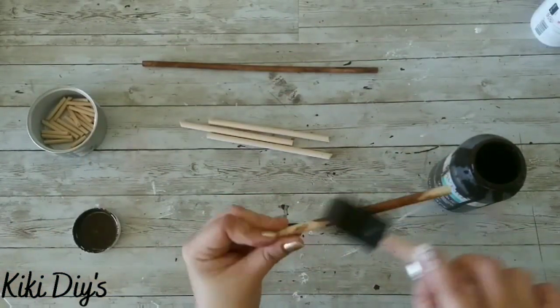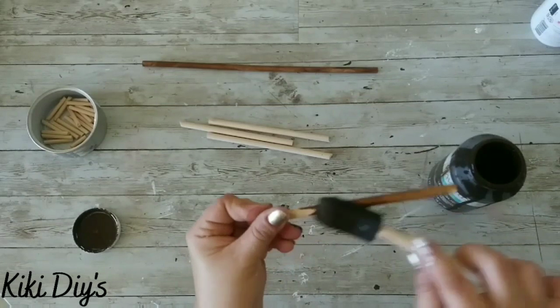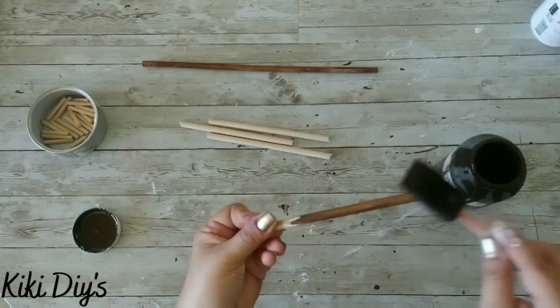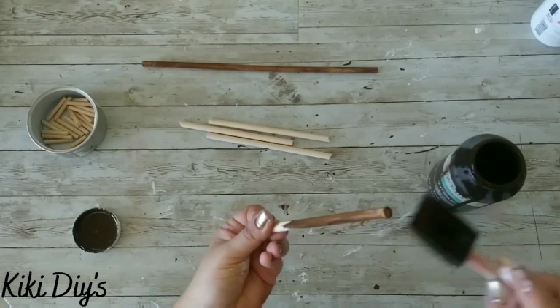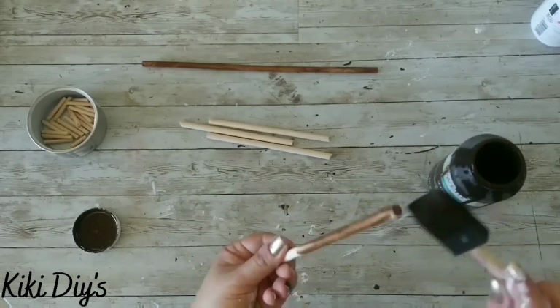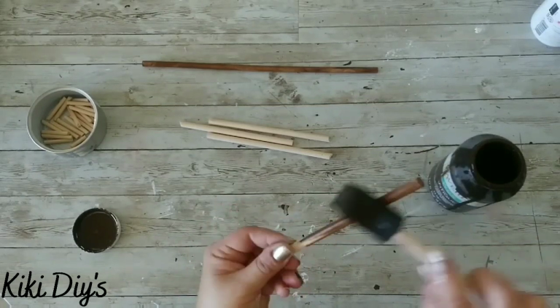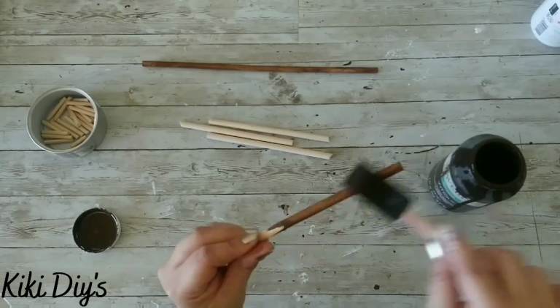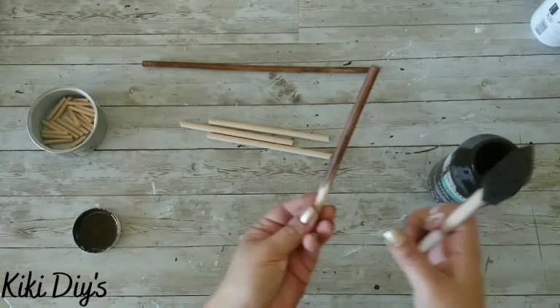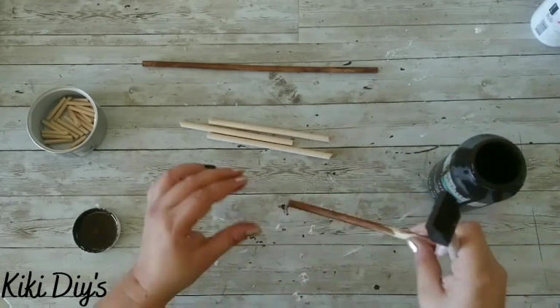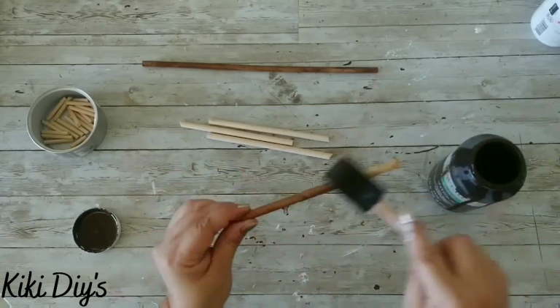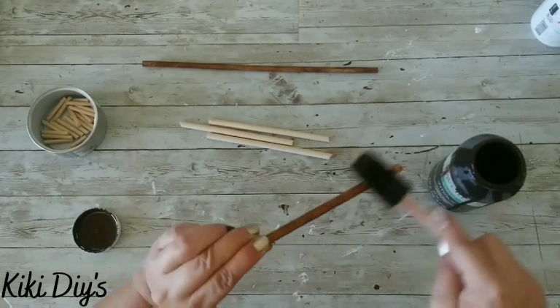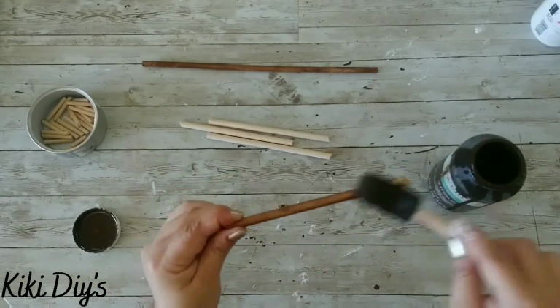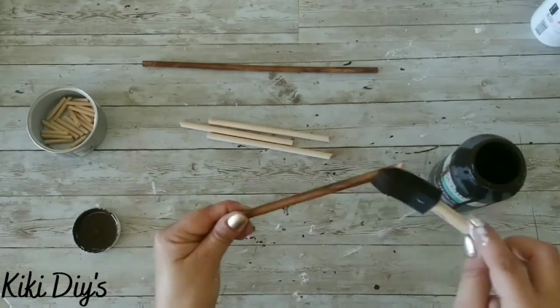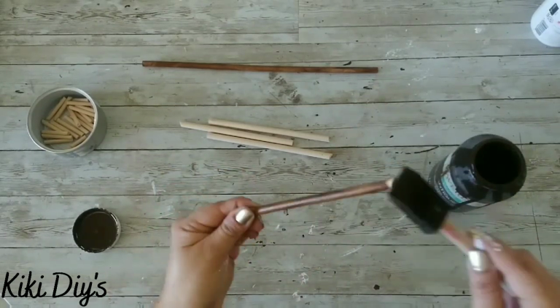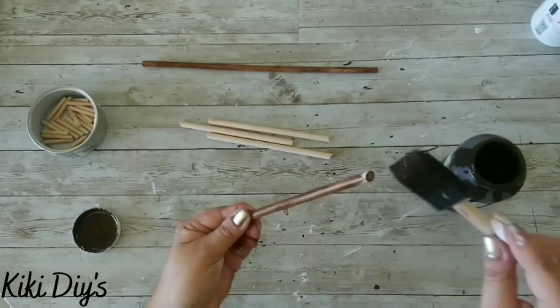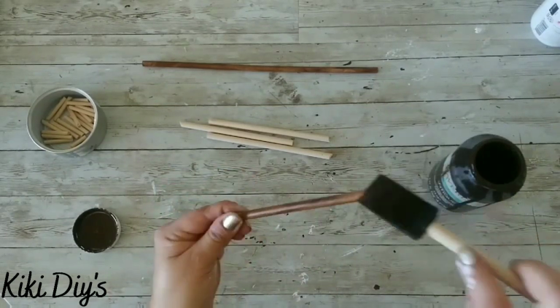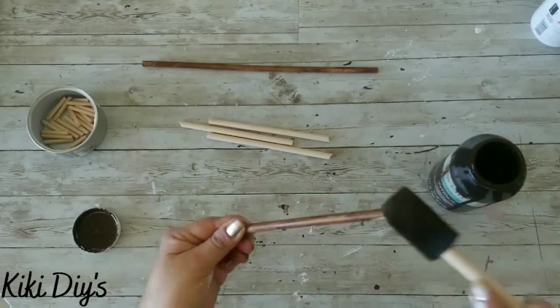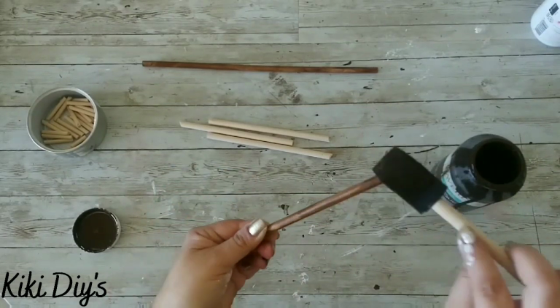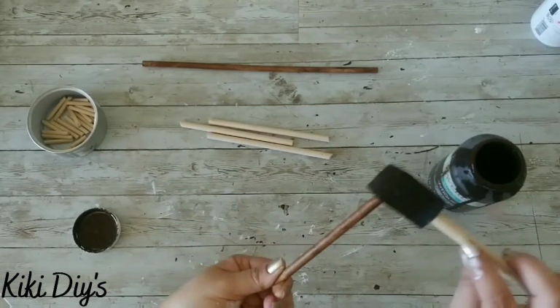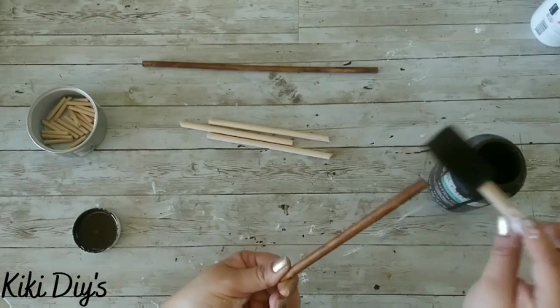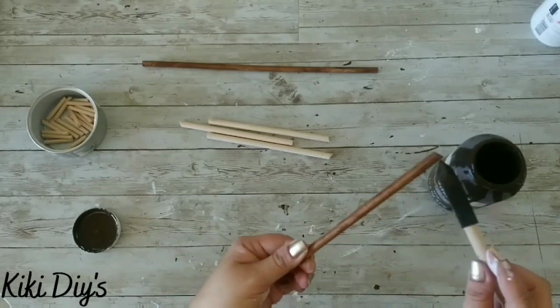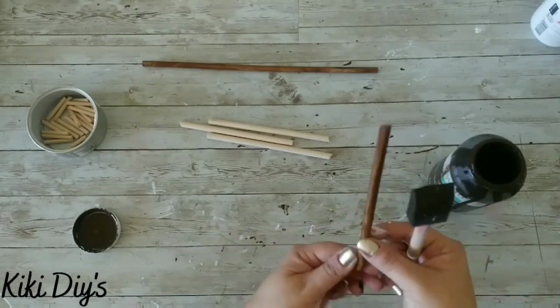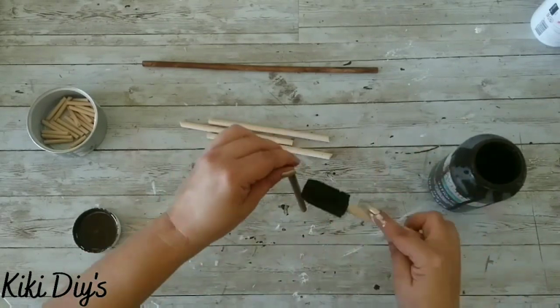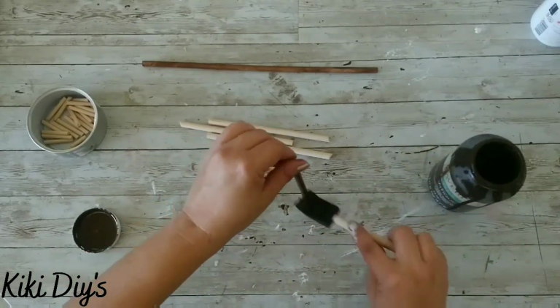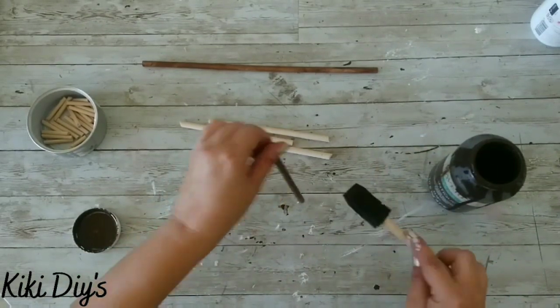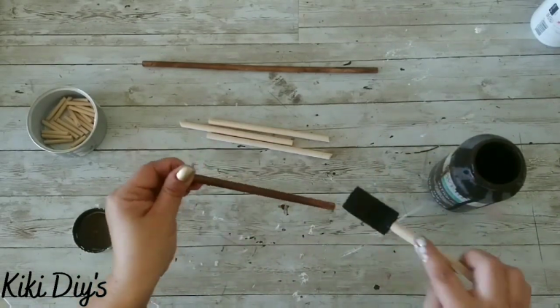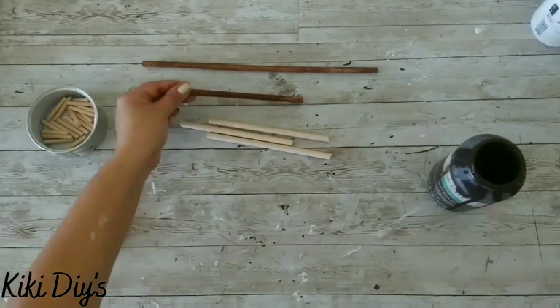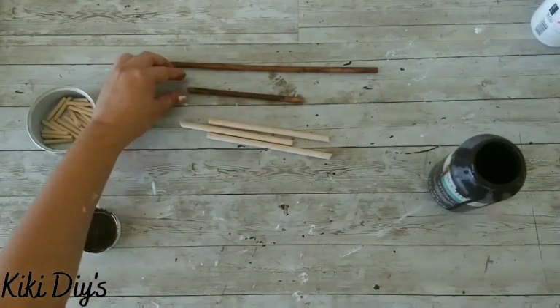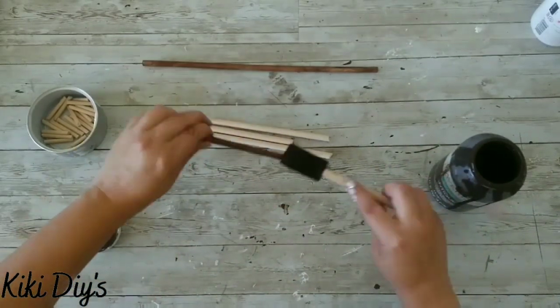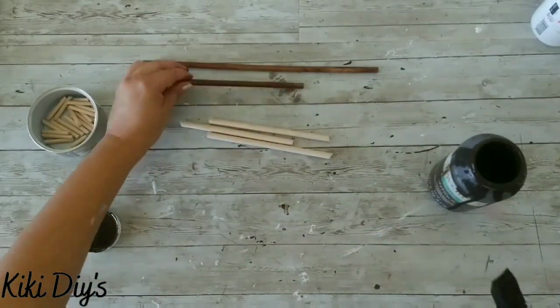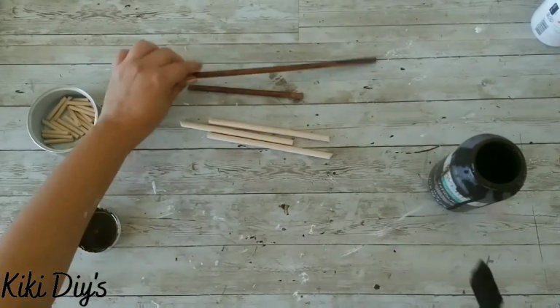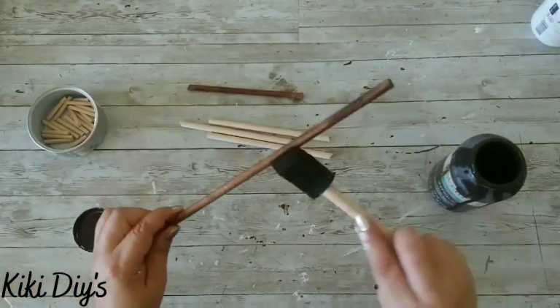Now I'm using my Waverly Antique Wax and I'm gonna stain all of them using that. I love this because it doesn't smell — actually I think it smells really nice.